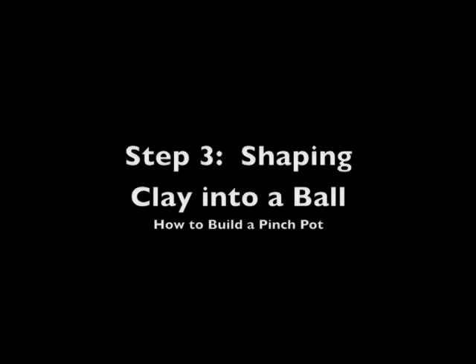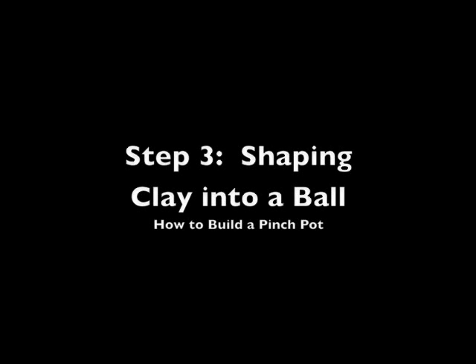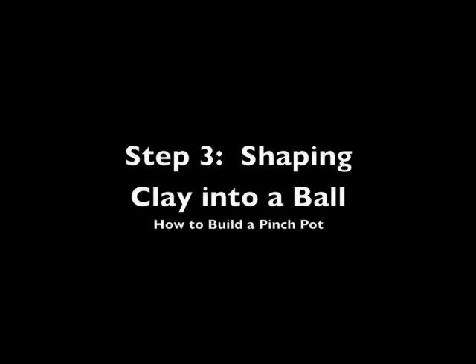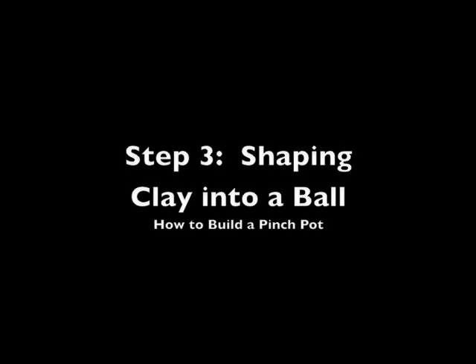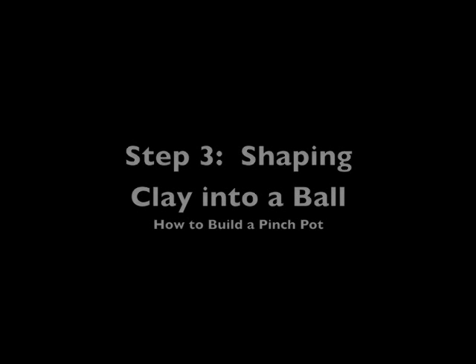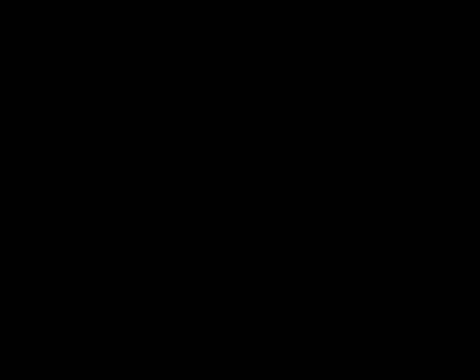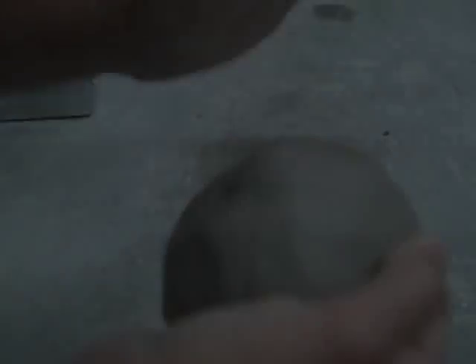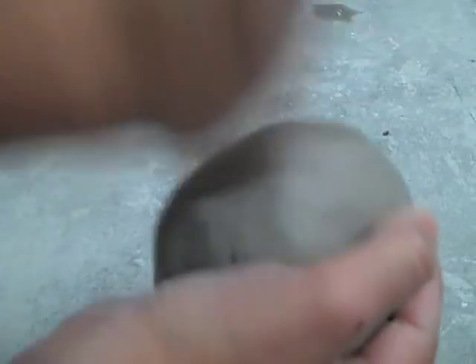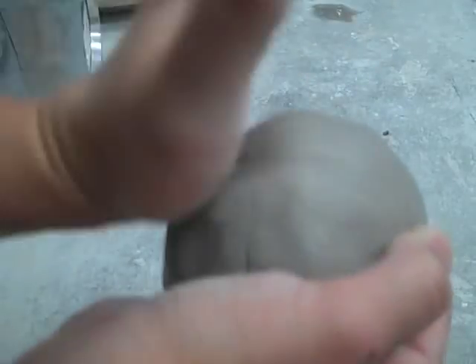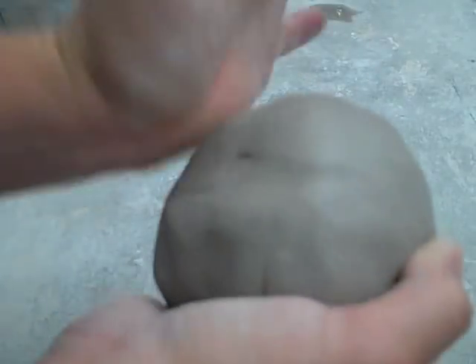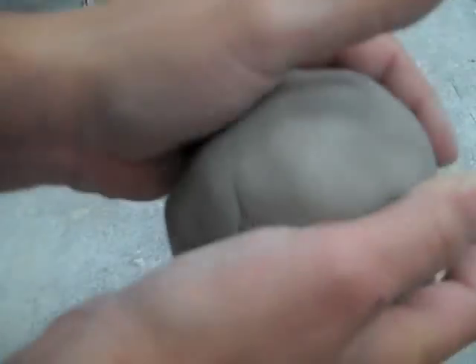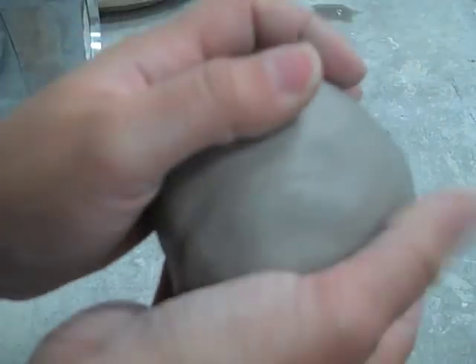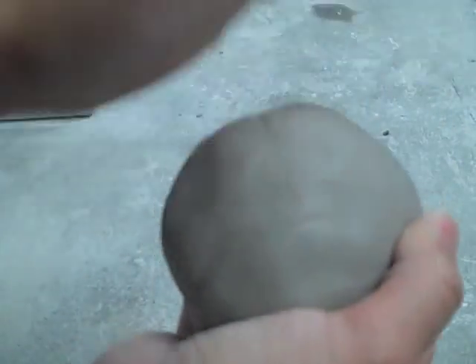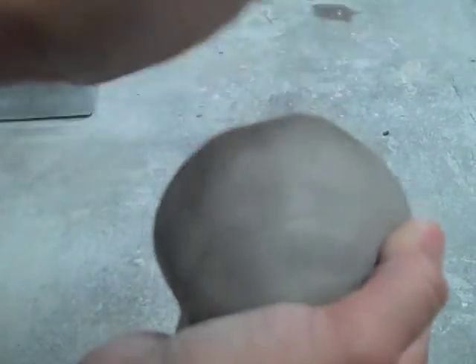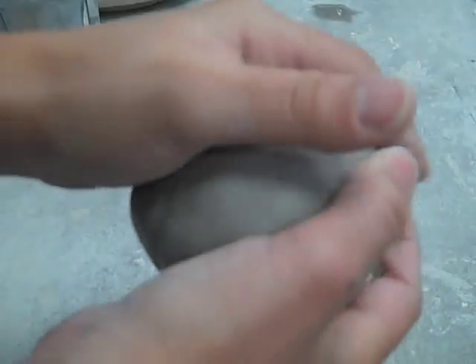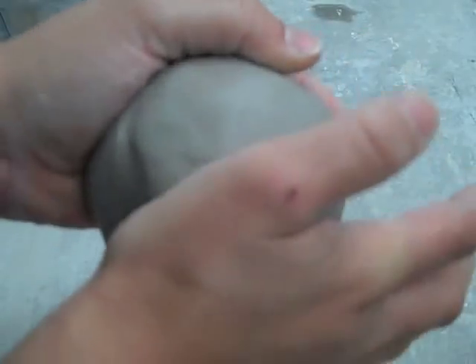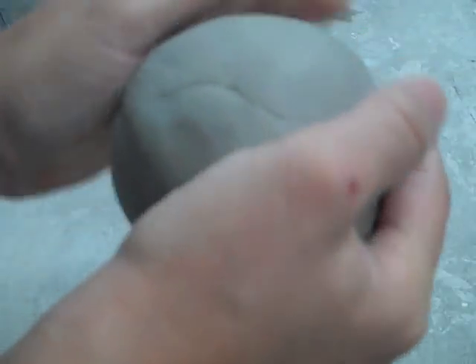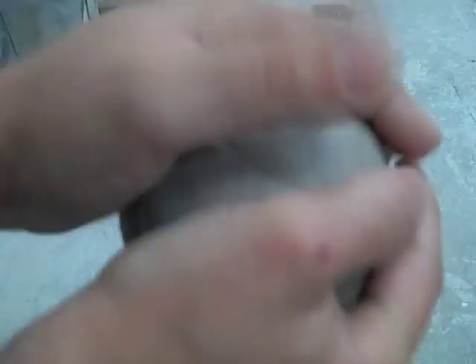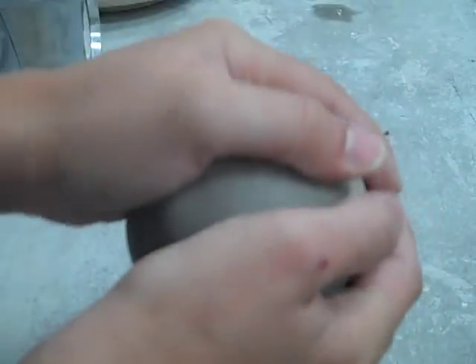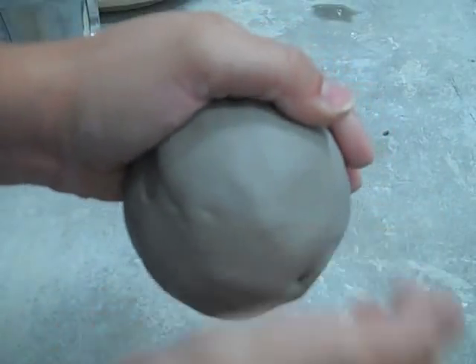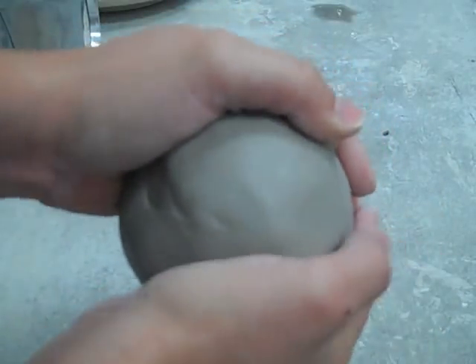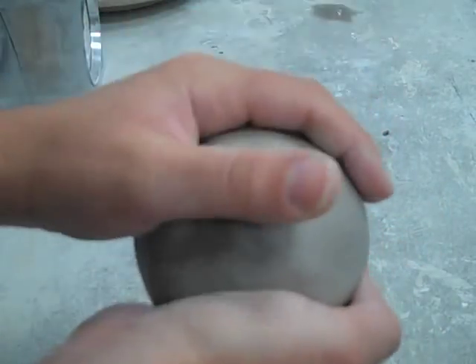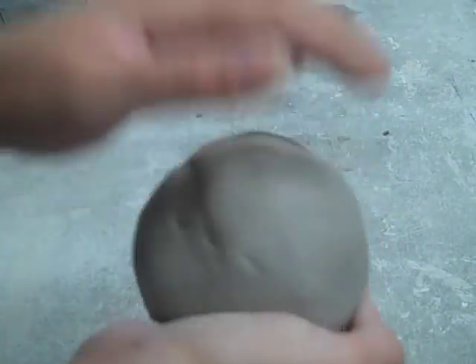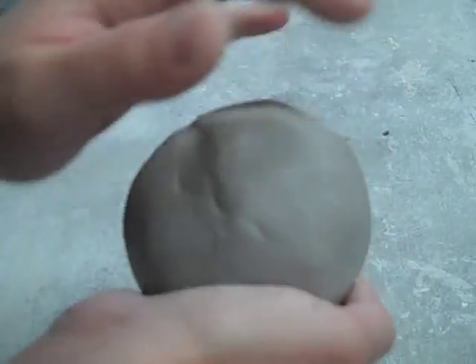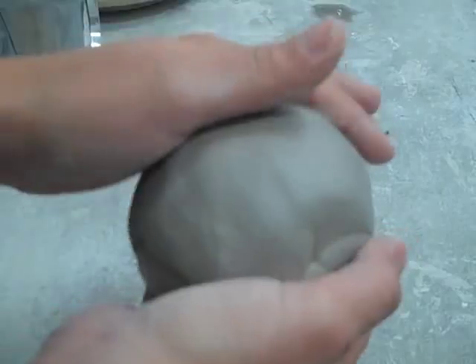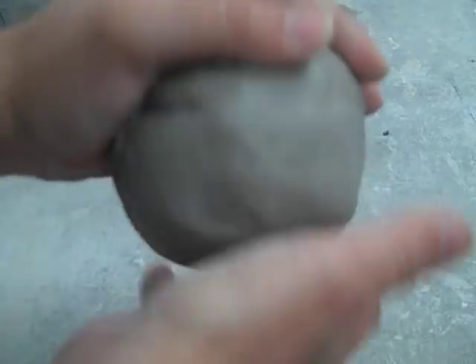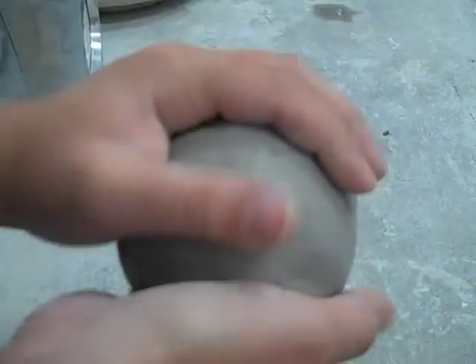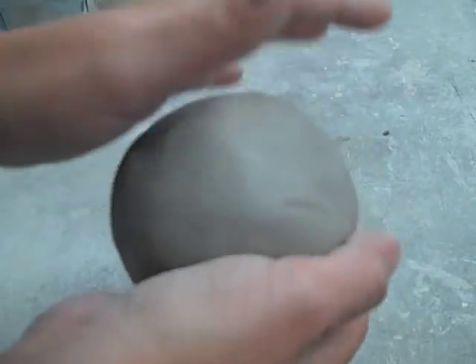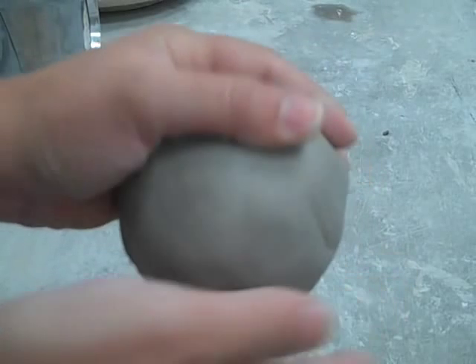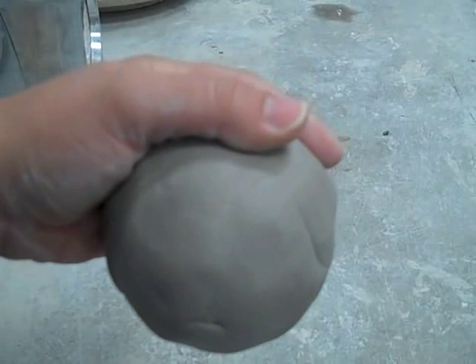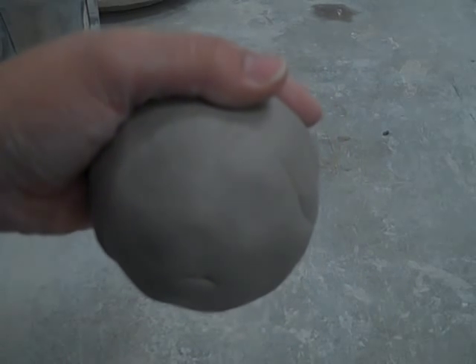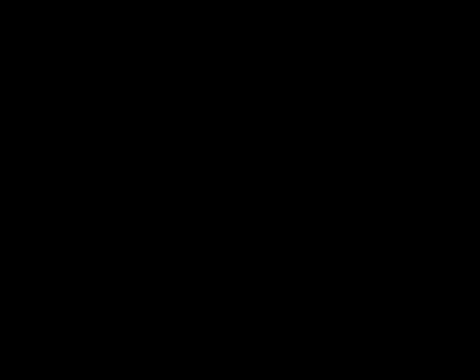Step 3: Shaping your clay into a ball. After wedging, use the heel of your hand to shape your ball of clay into a round ball about the size of an orange. You can also cup it with your hands to keep that round shape.